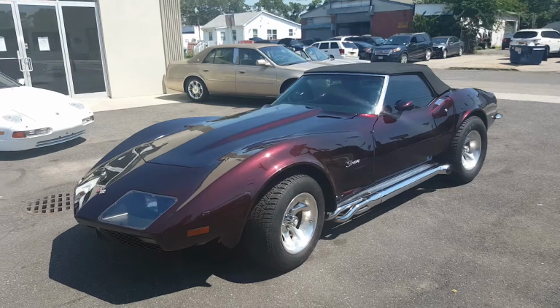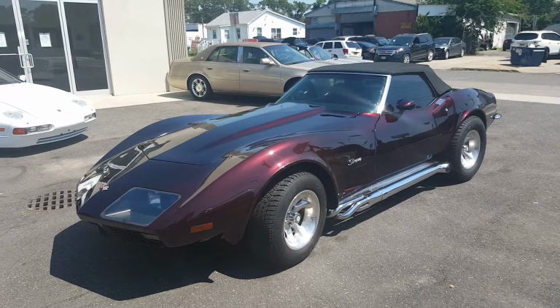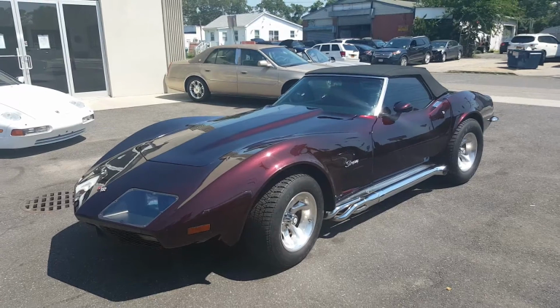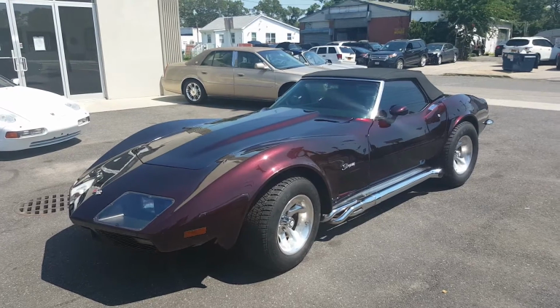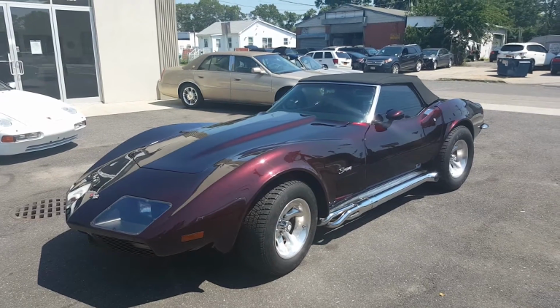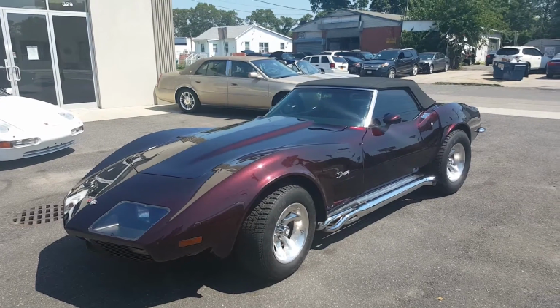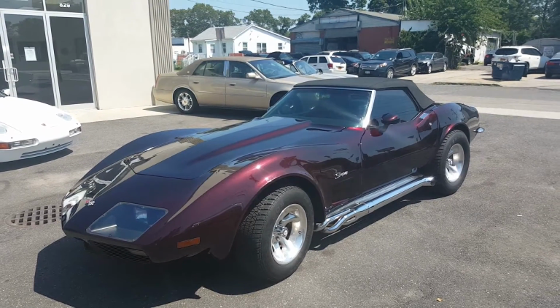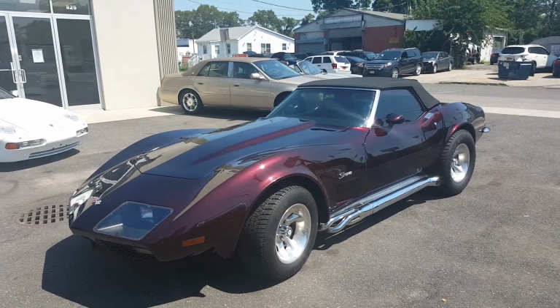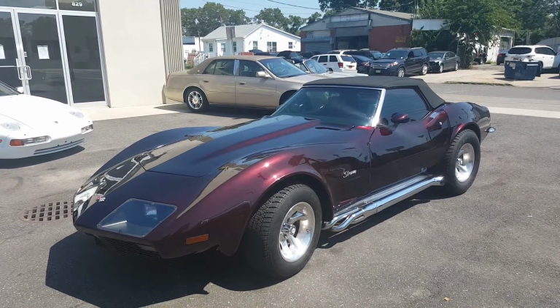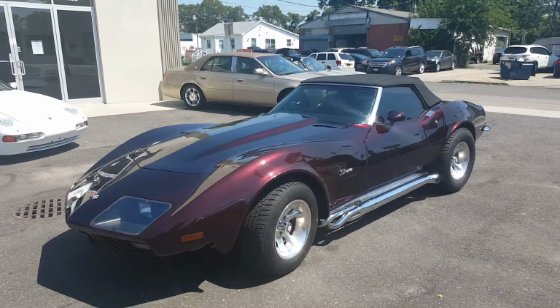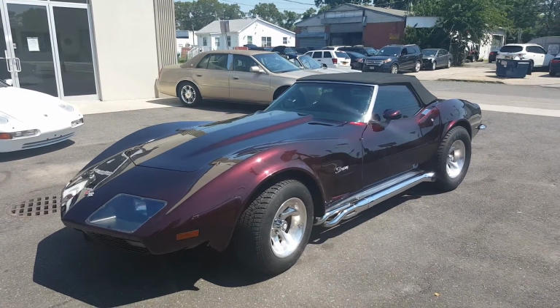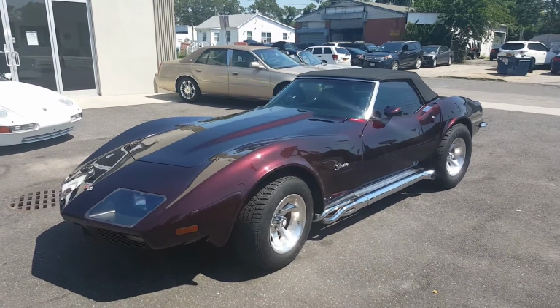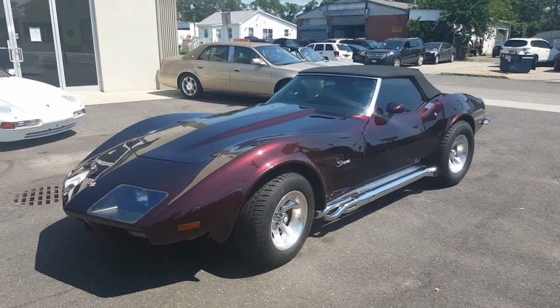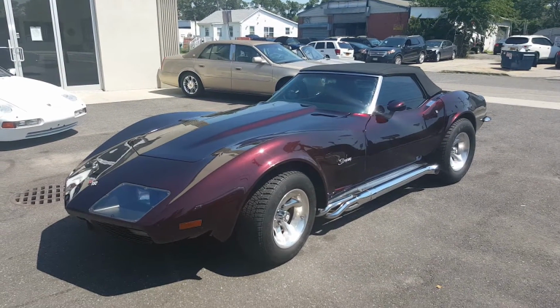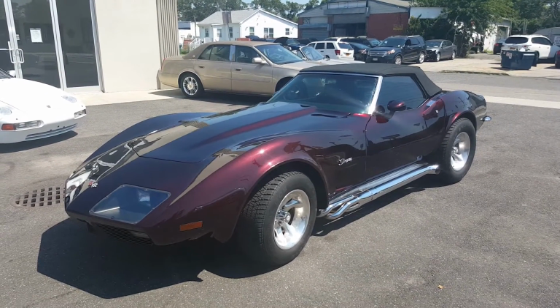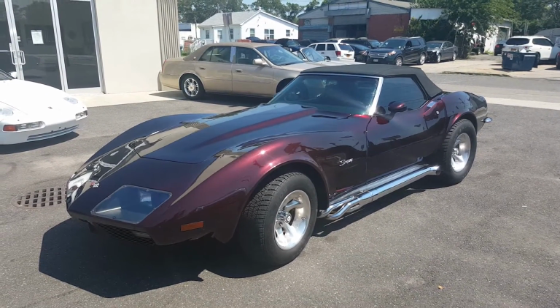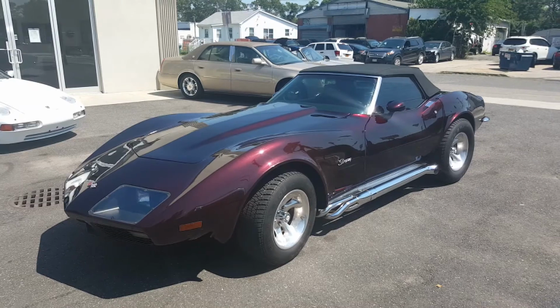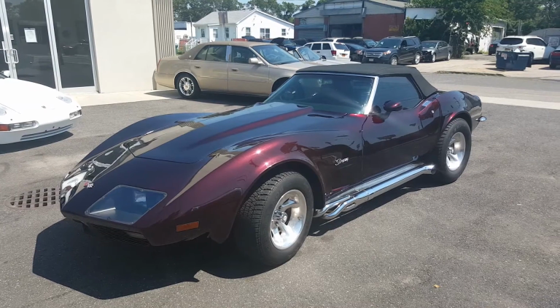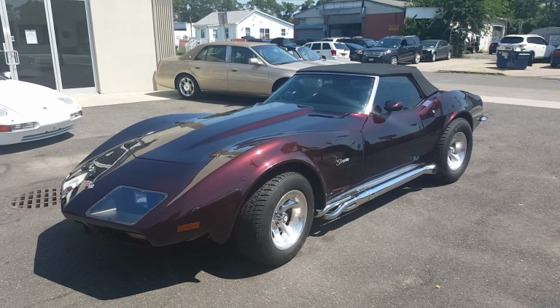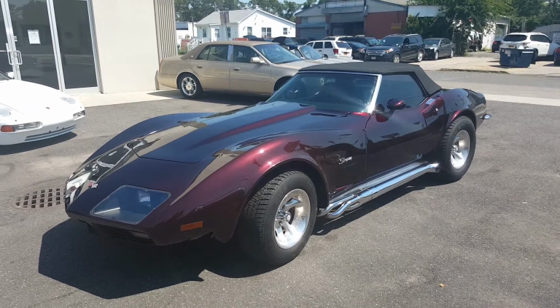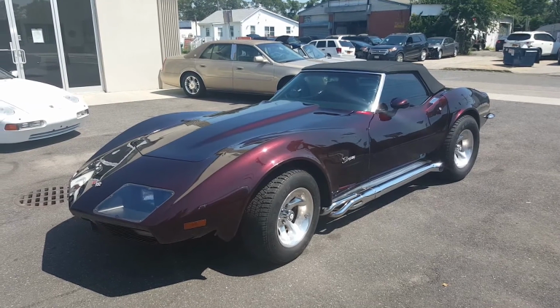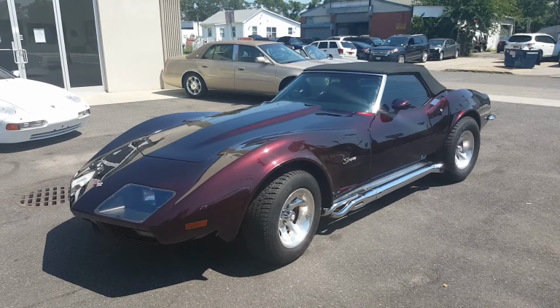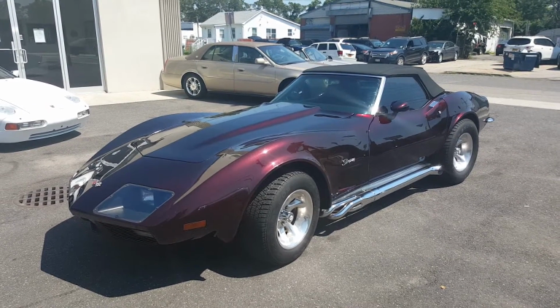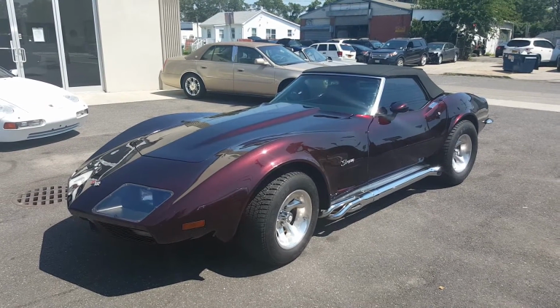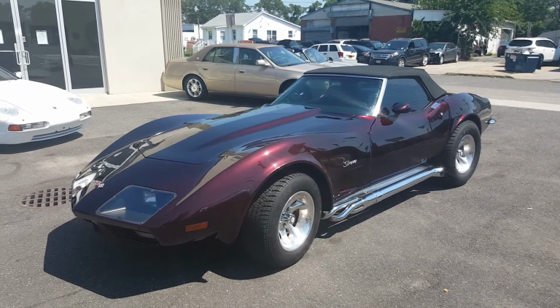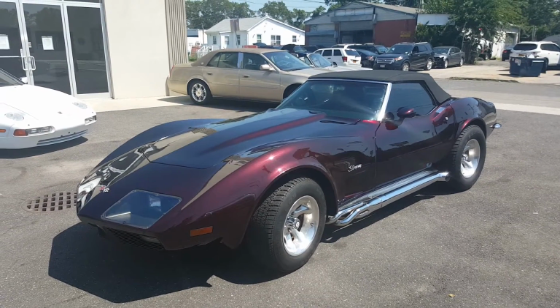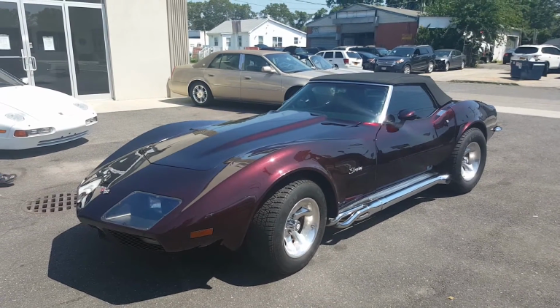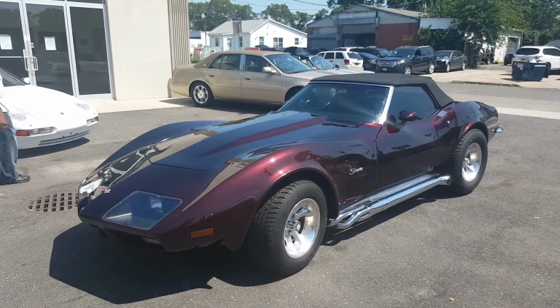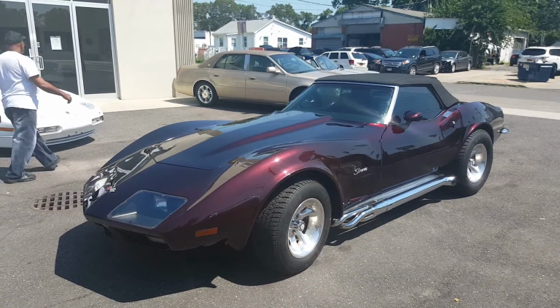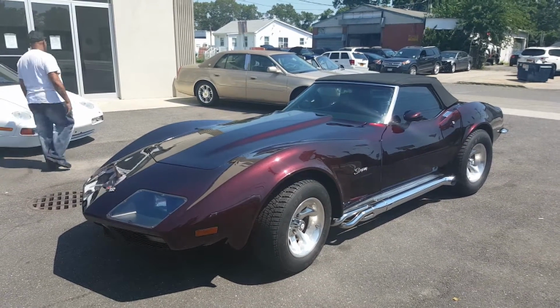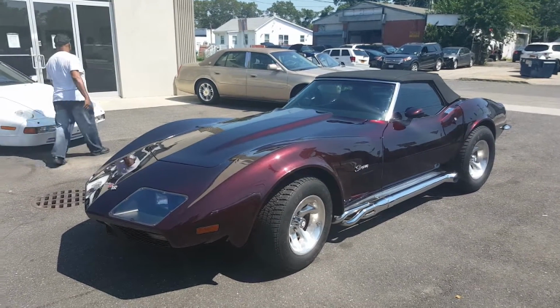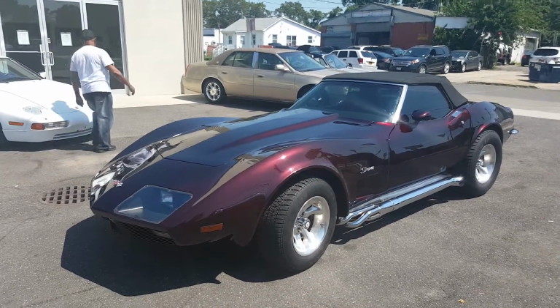Hey, Mike here at WeBe Autos. Today we have a really cool car — a highly modified 1969 Corvette Roadster. I've got the owner here, he's going to tell us a little bit about it. How are we doing today, Rocky?